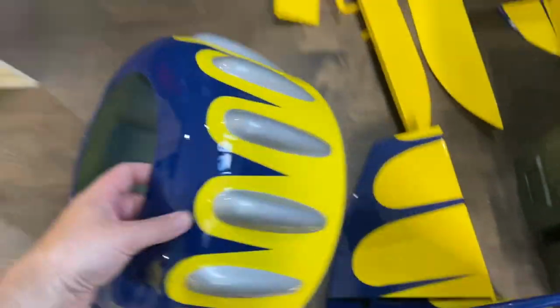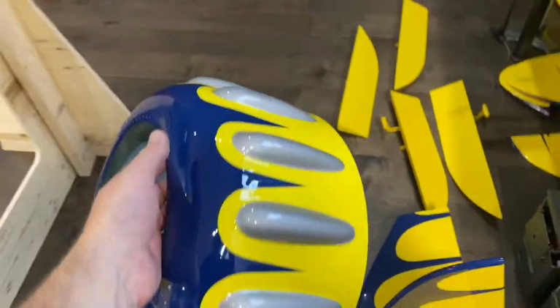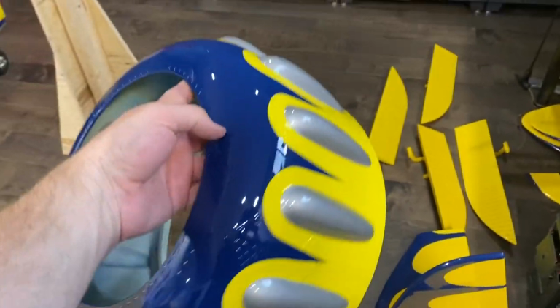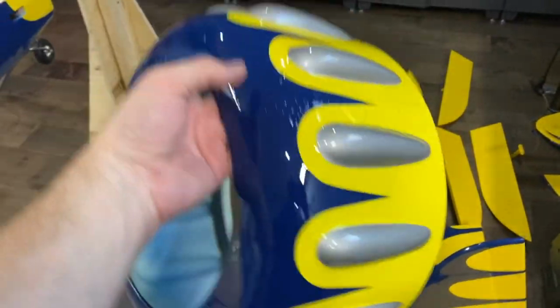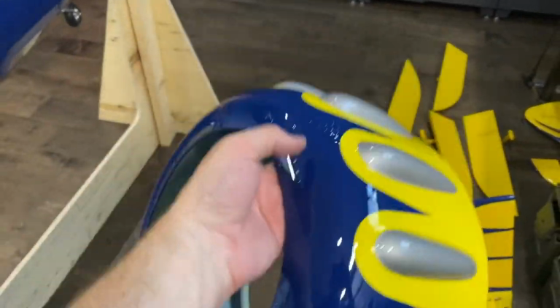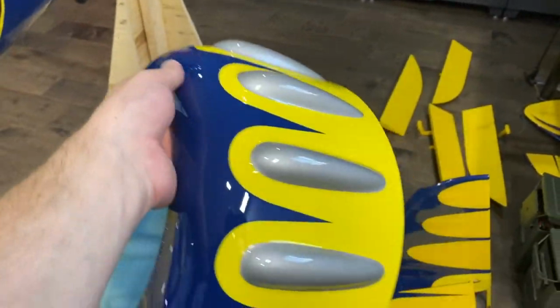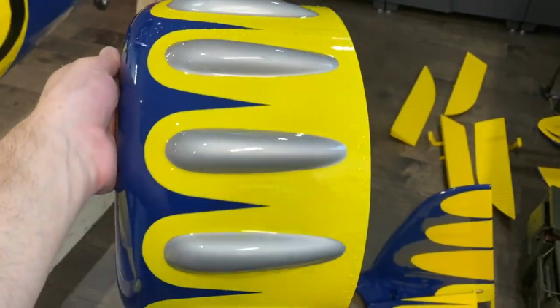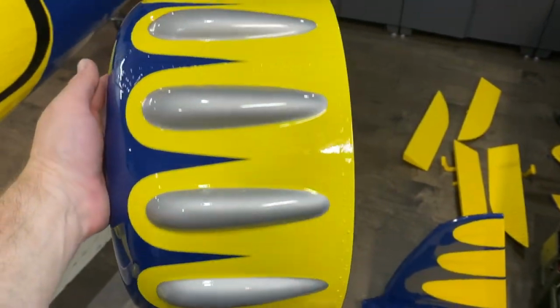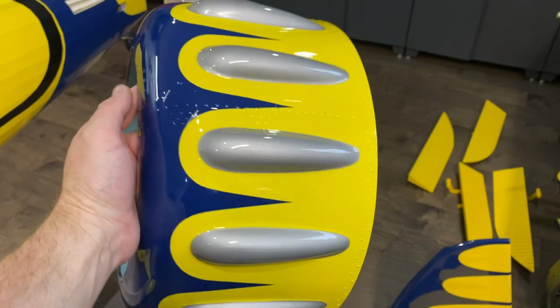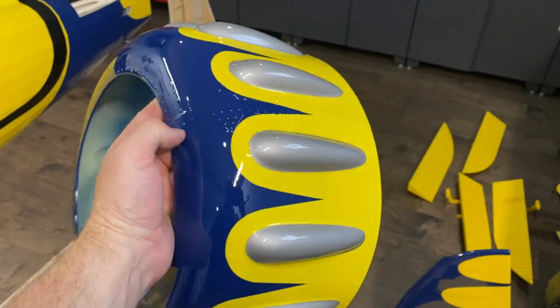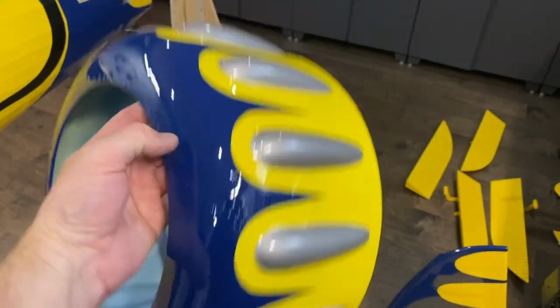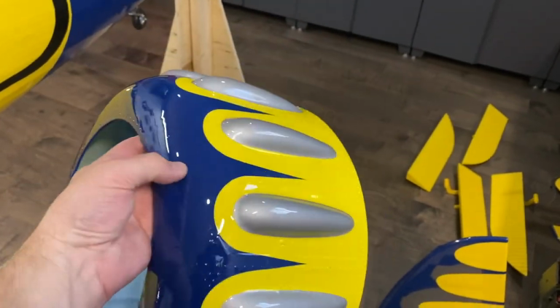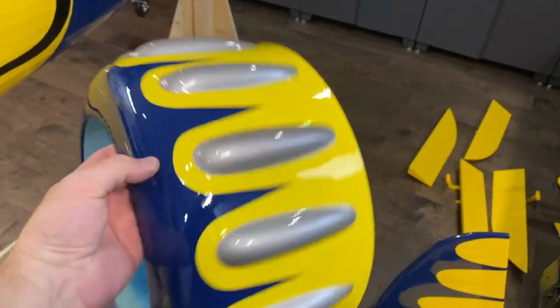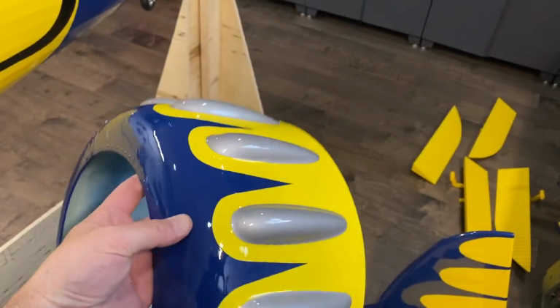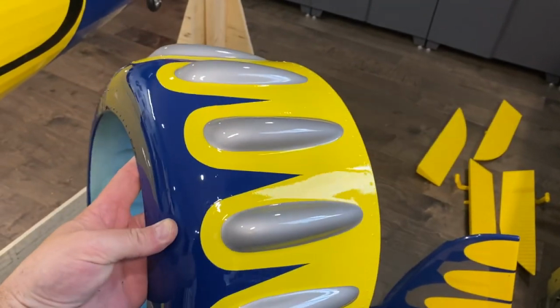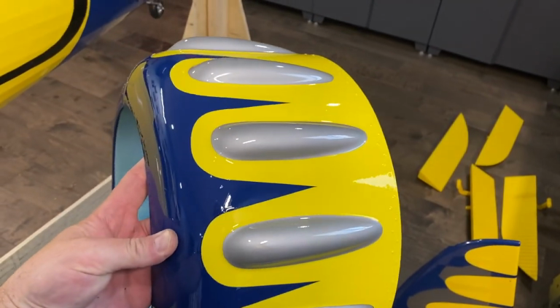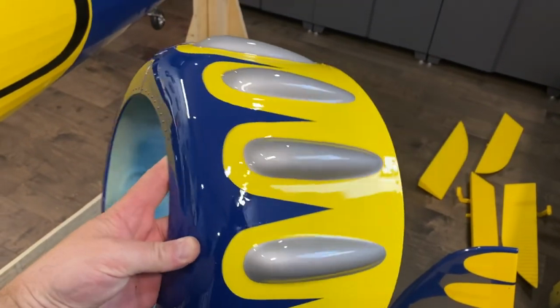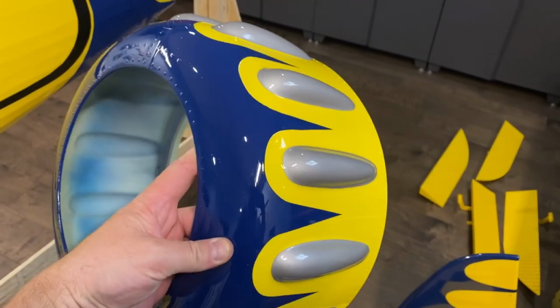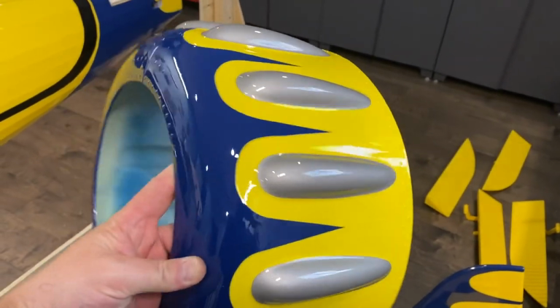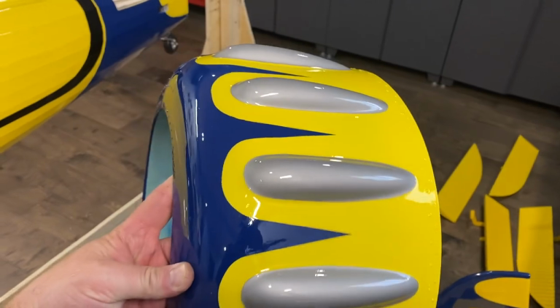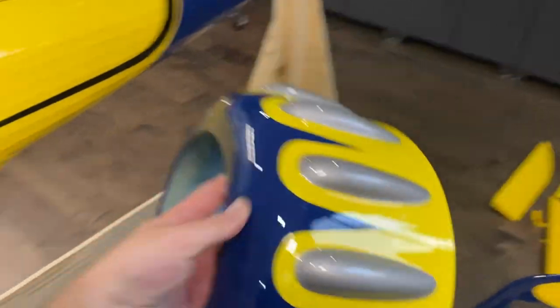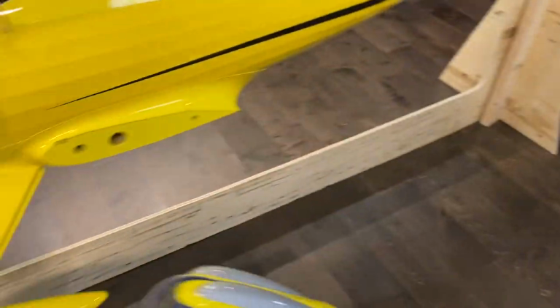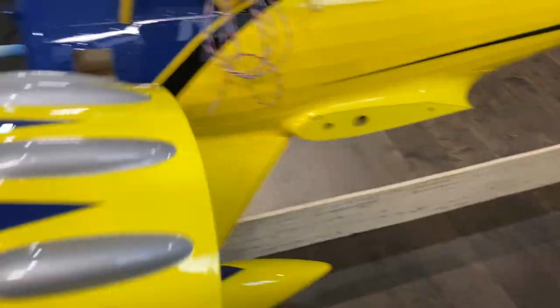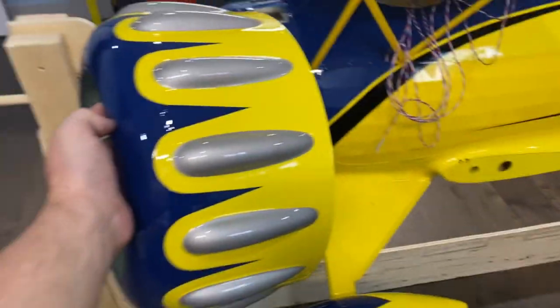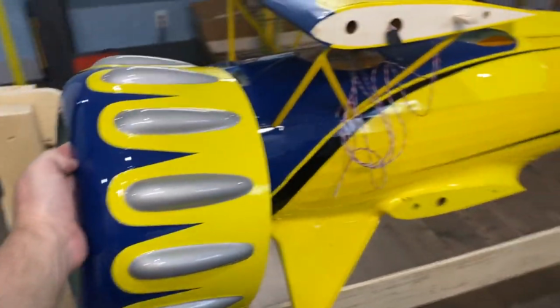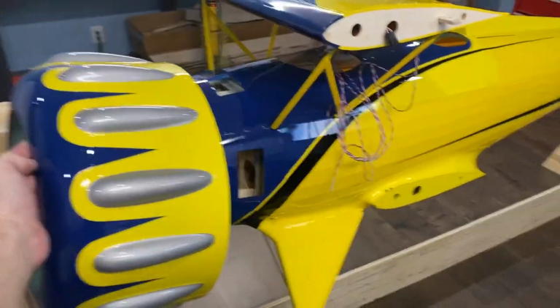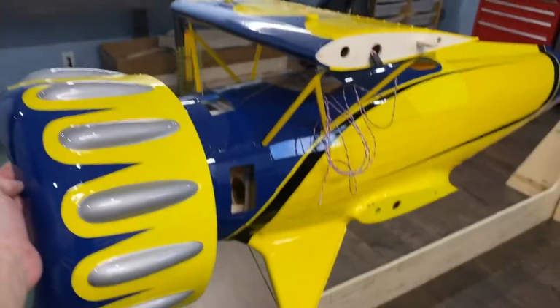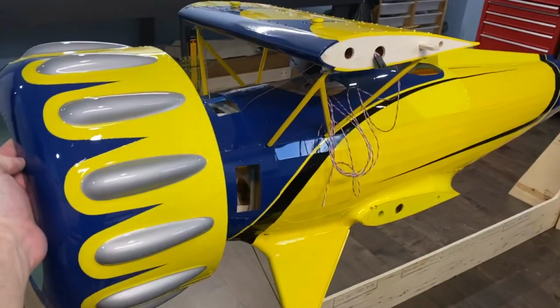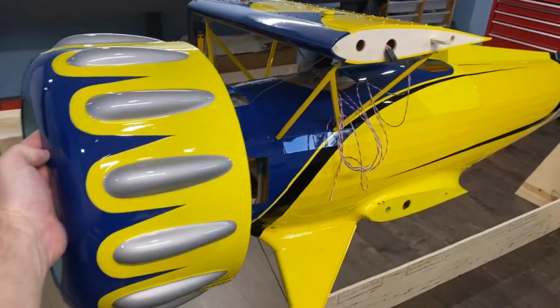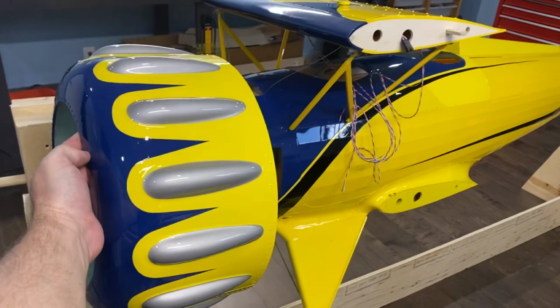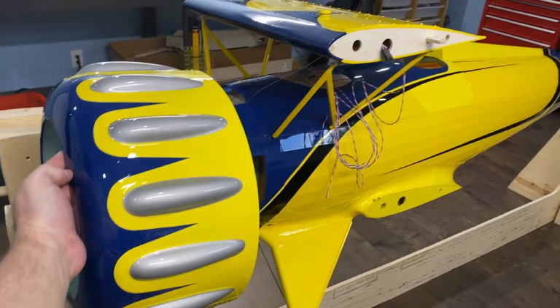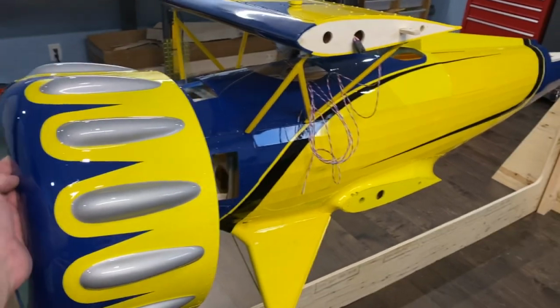I got the cowl done — I've got the silver, blue, and yellow on. I think that's going to look pretty cool once it's in place.